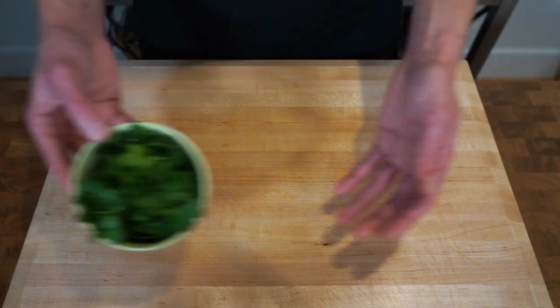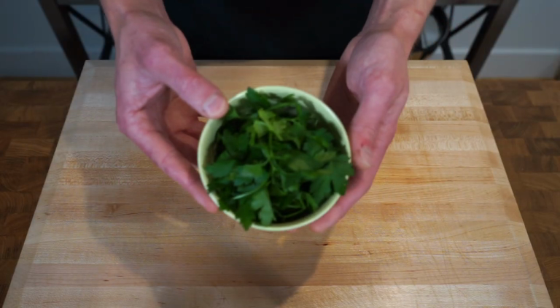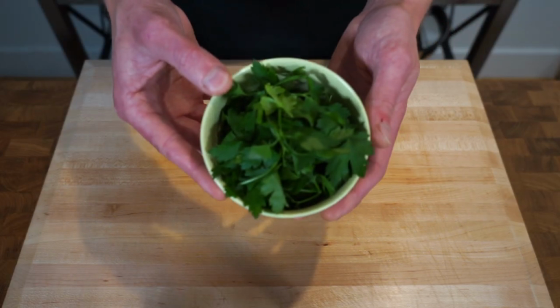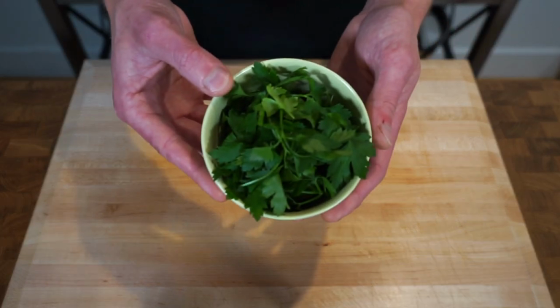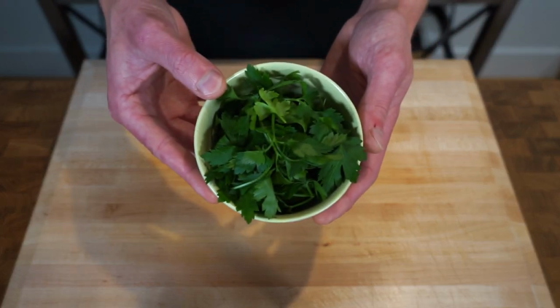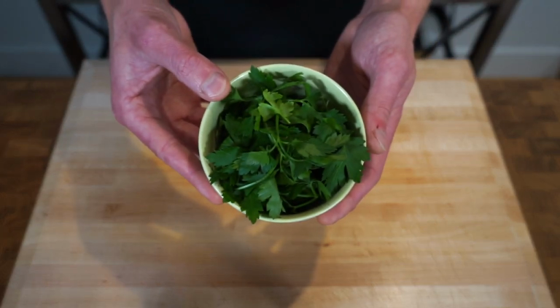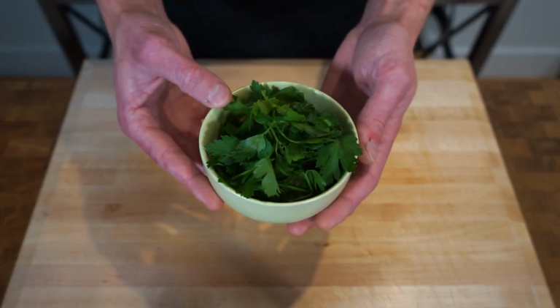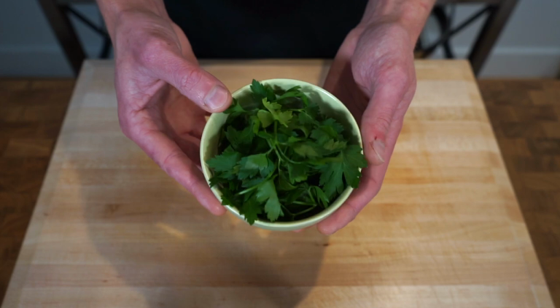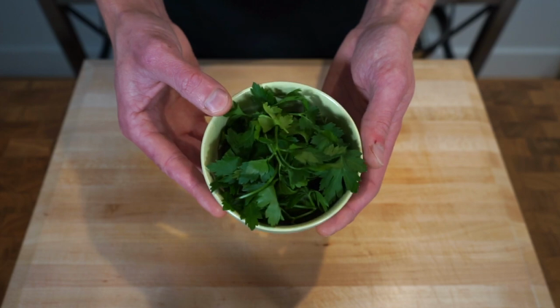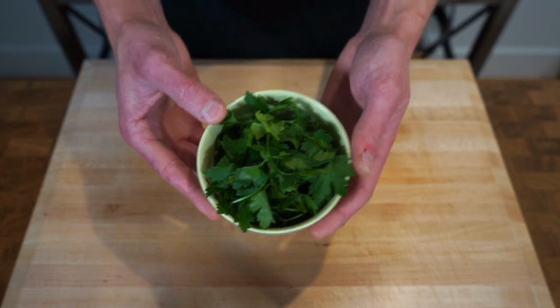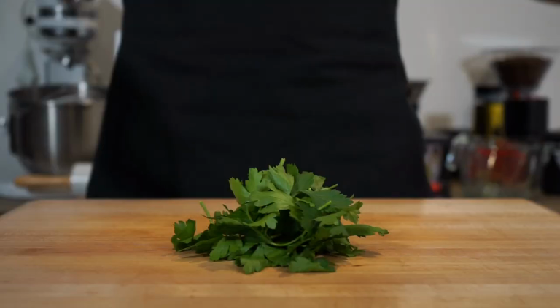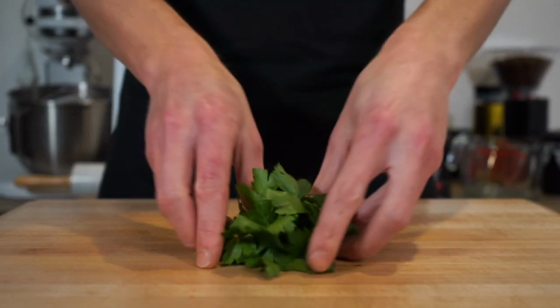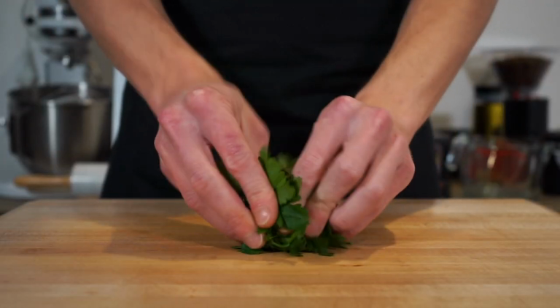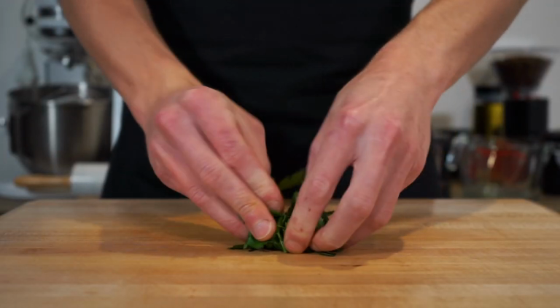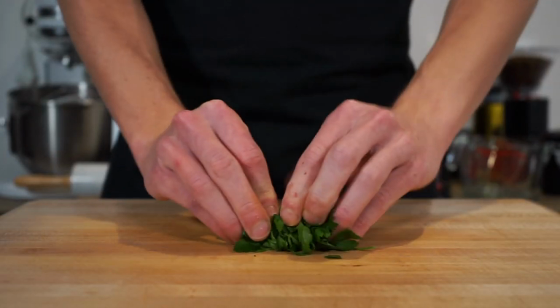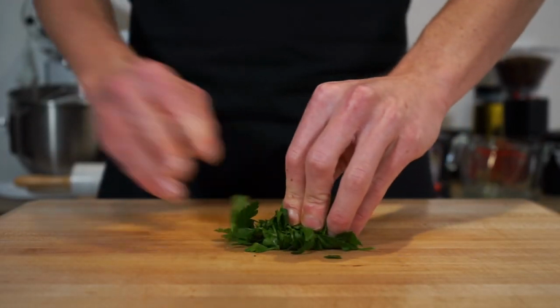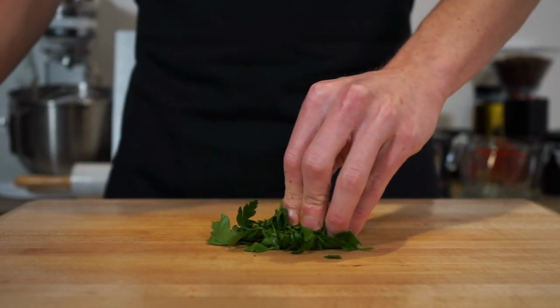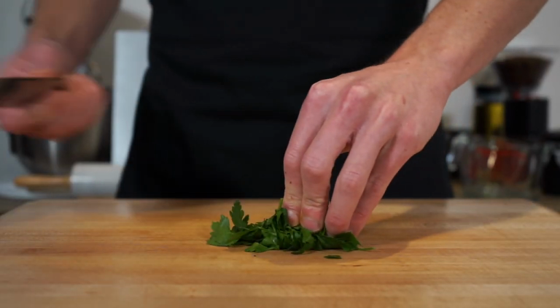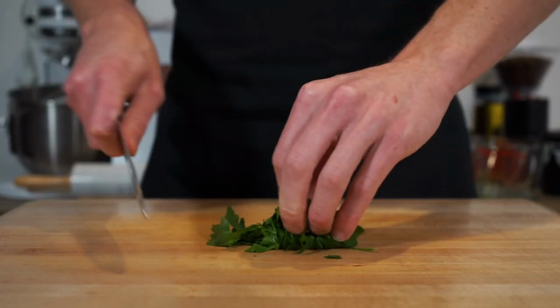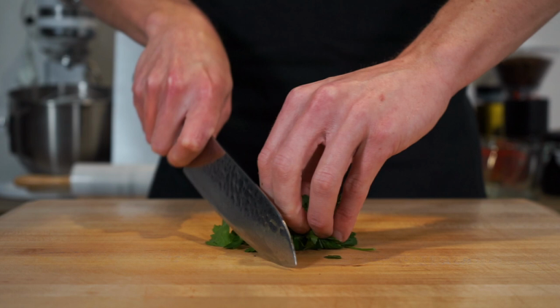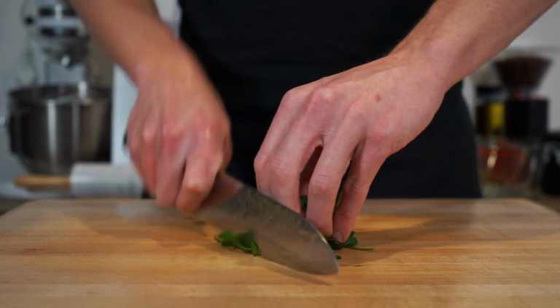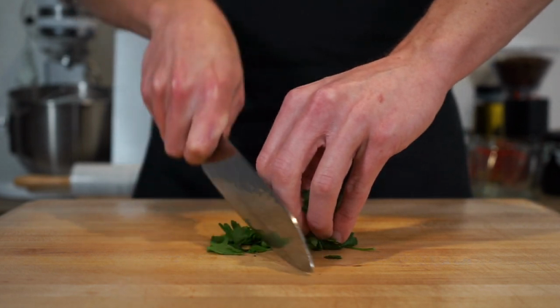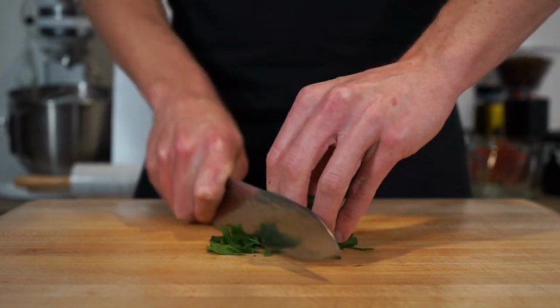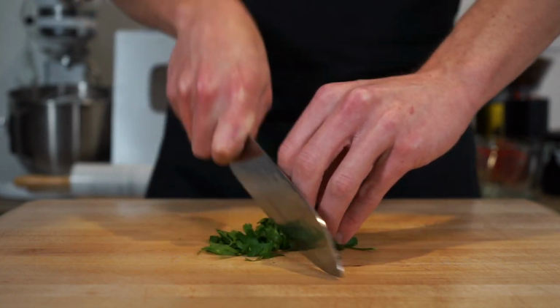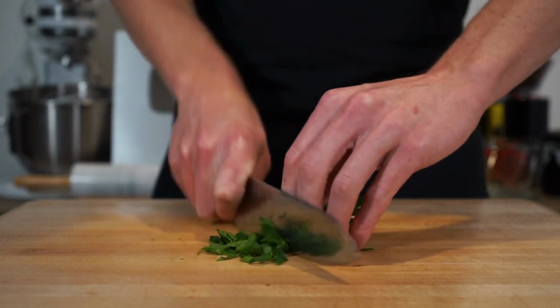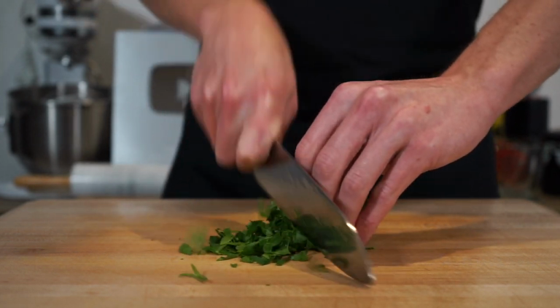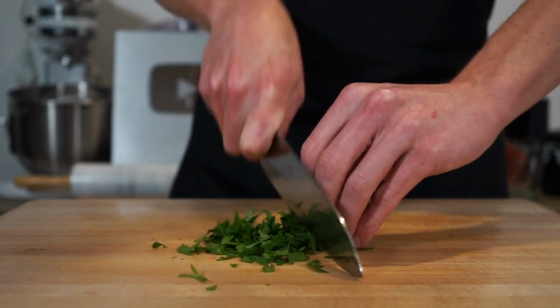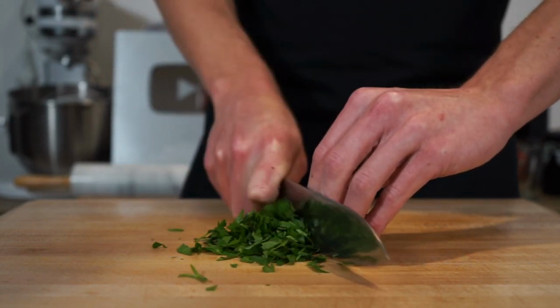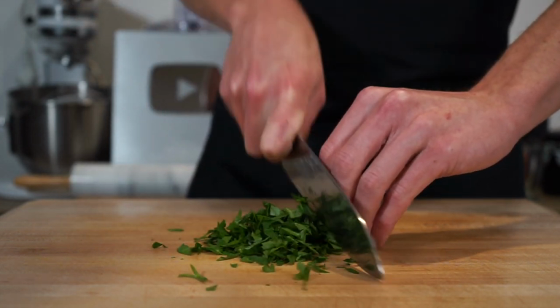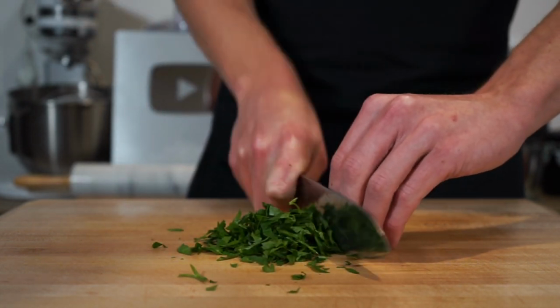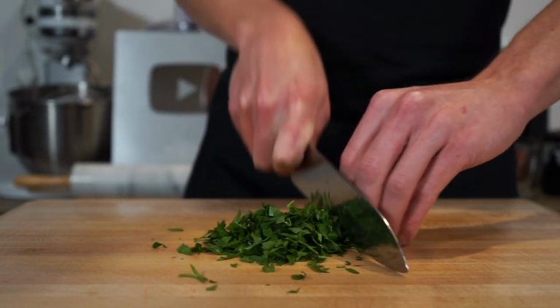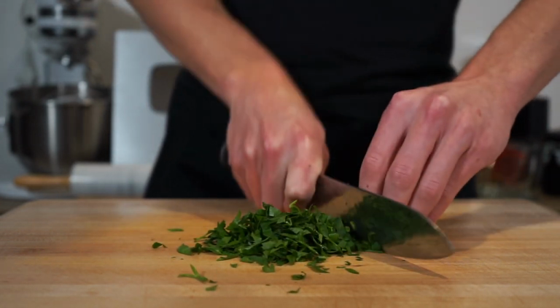For the next bit of prep, here is five grams of flat leaf parsley. All we're going to do with this is scrunch it up into a nice tight bunch, then come through with our sharp knife and give it a rough chop — which doesn't have to be perfect, just as long as there are no large leaves or stems.